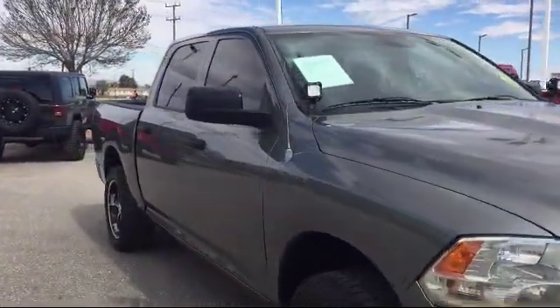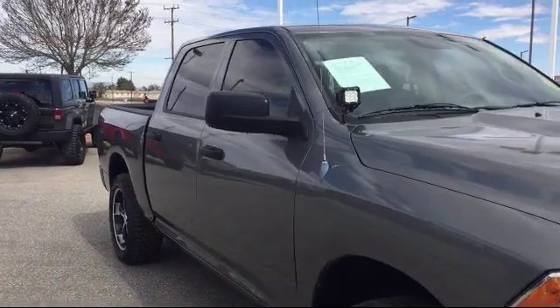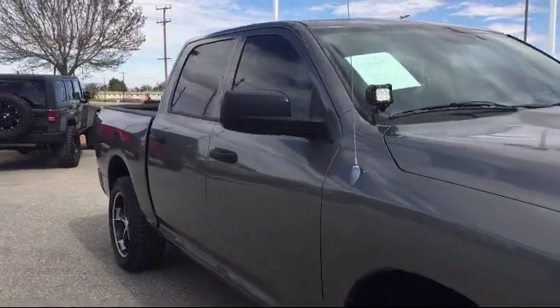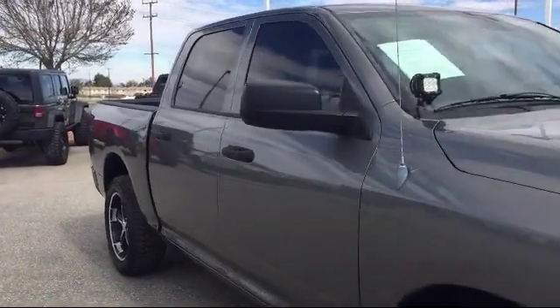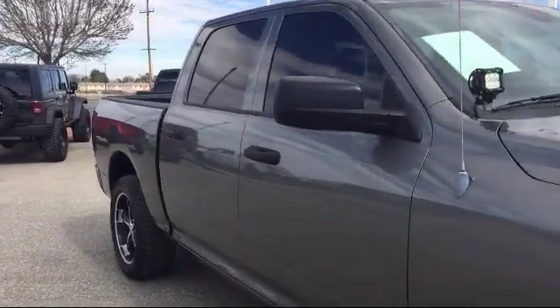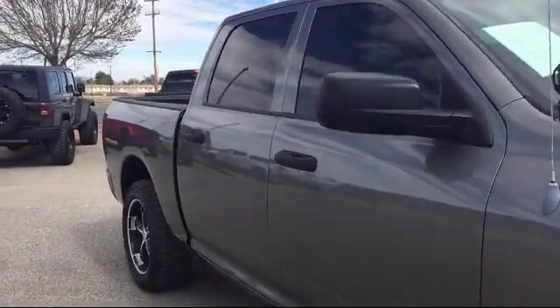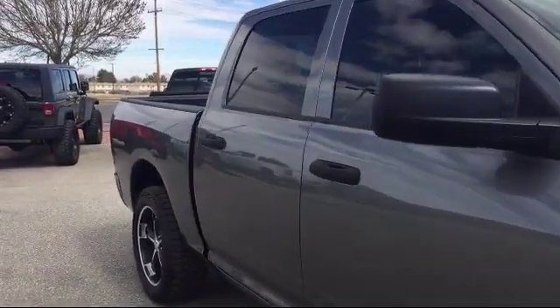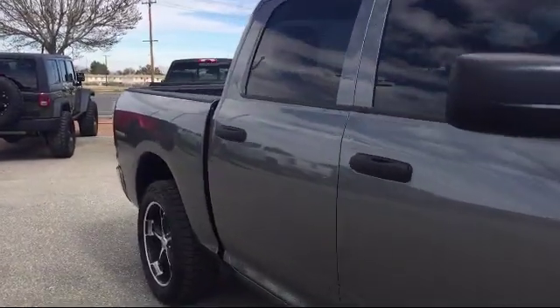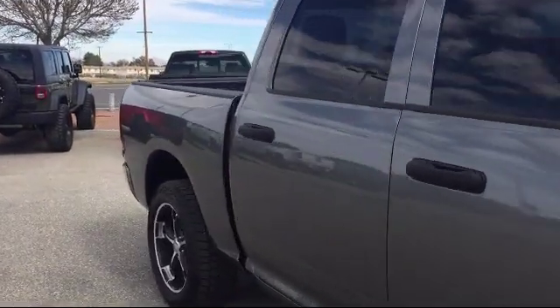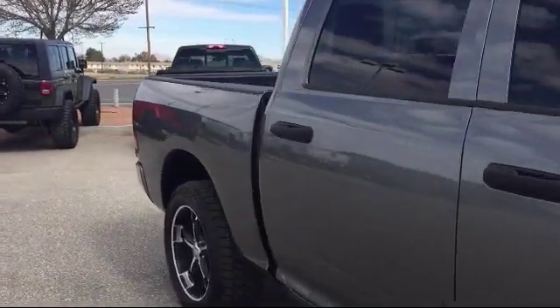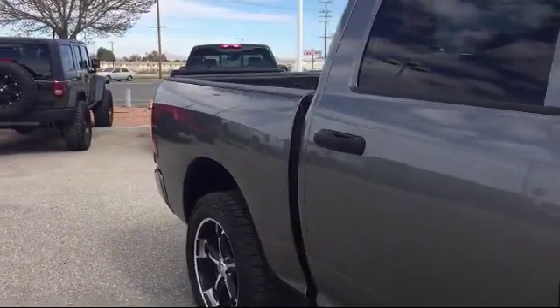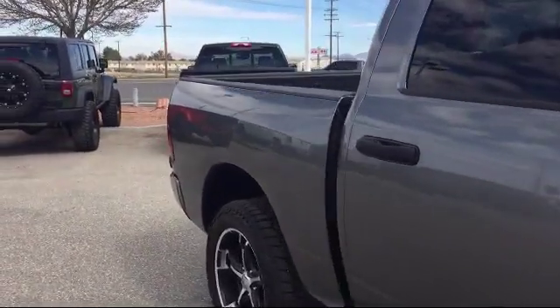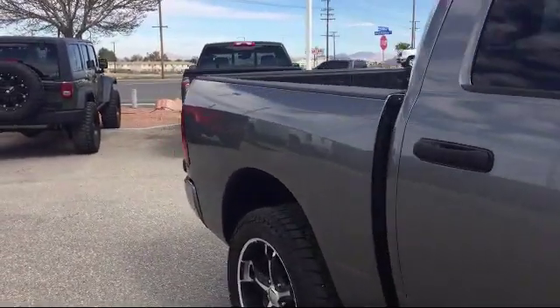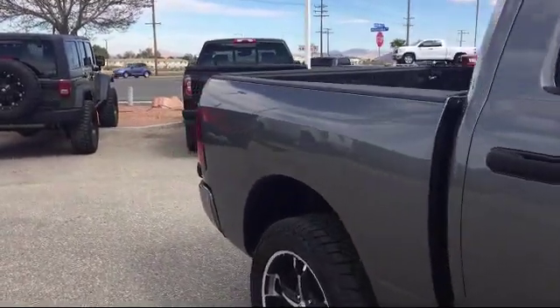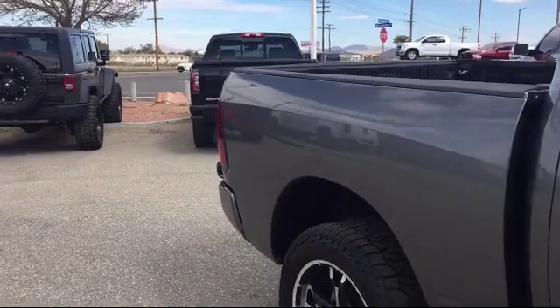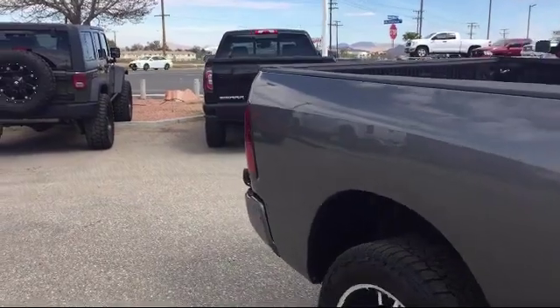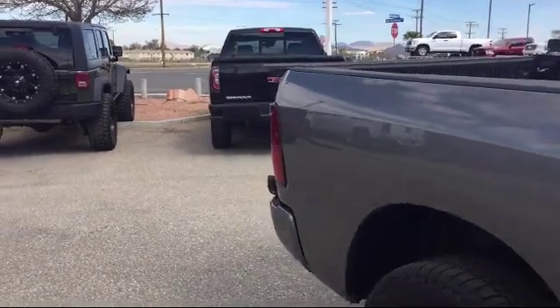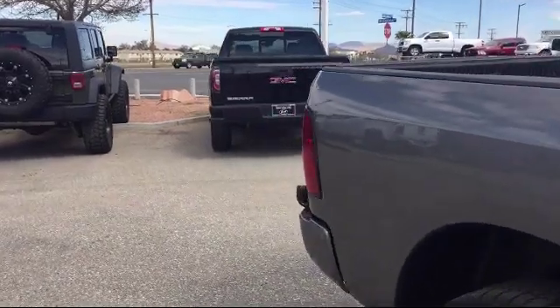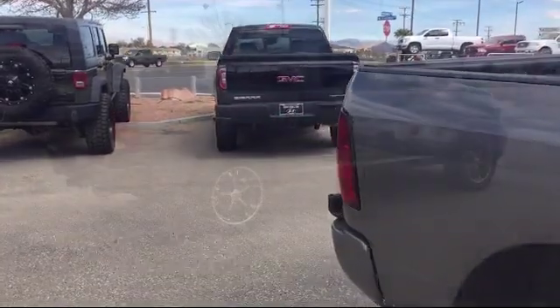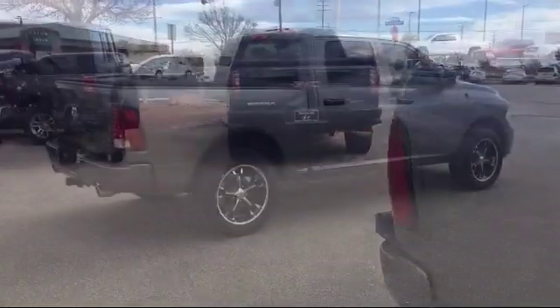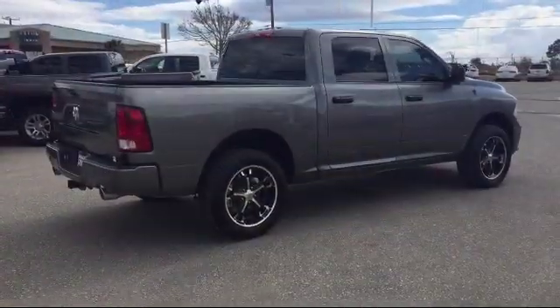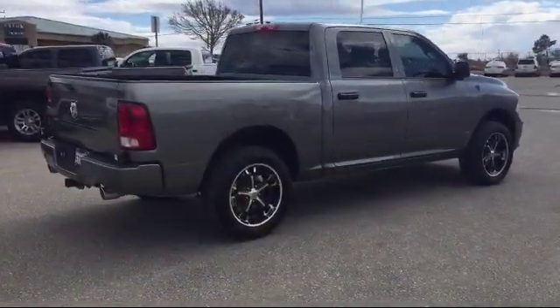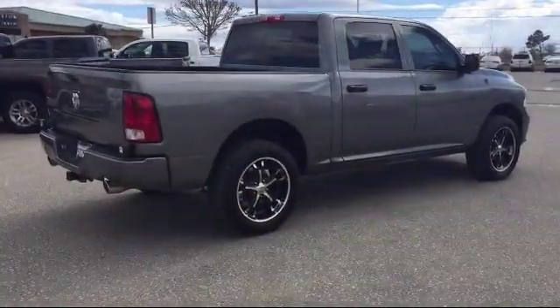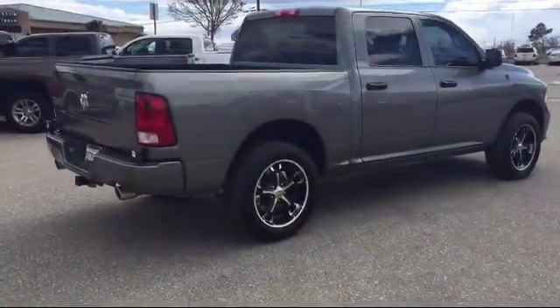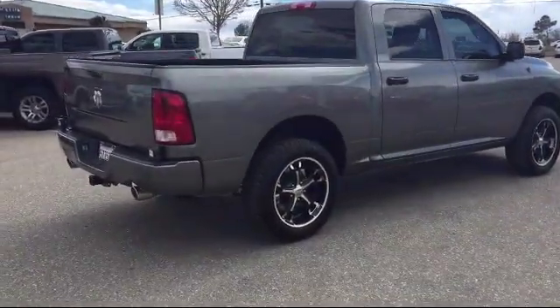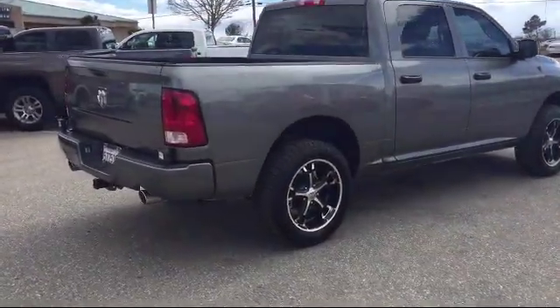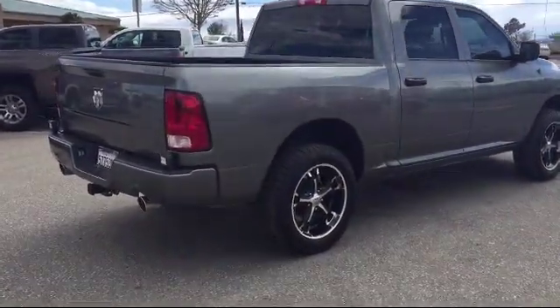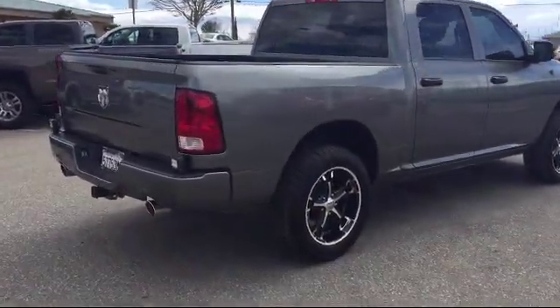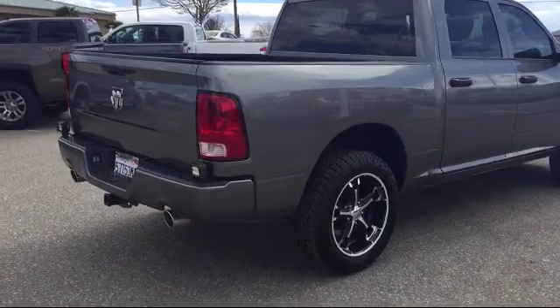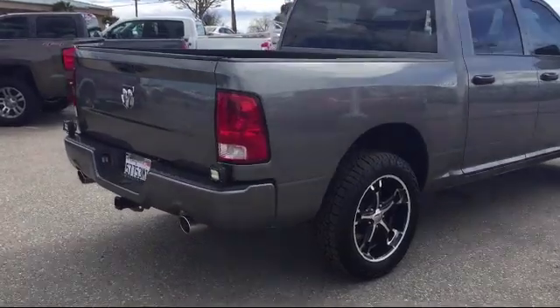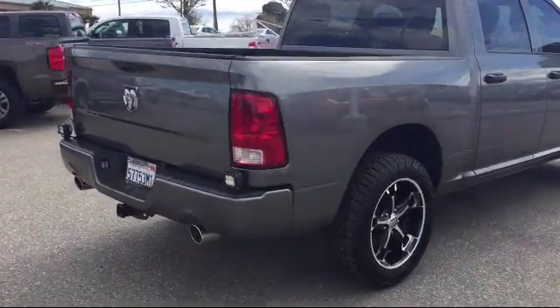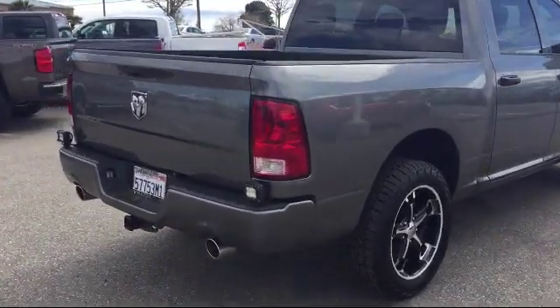It also features Air Conditioning, Traction Control, Rear Folding Seat, Six Speaker Audio System, Side Airbags, Trailer Brake Control, and has less than 55,000 miles on the odometer.